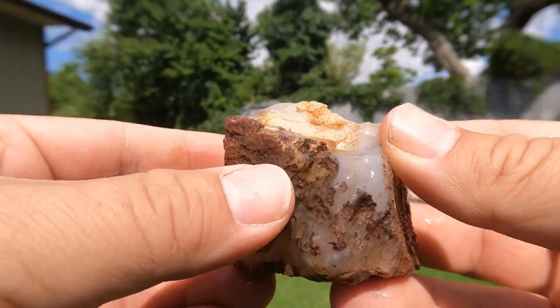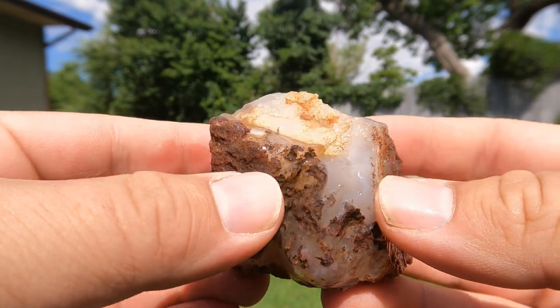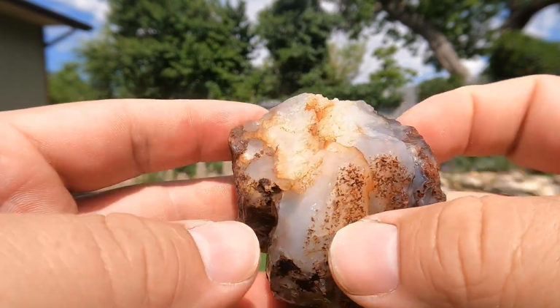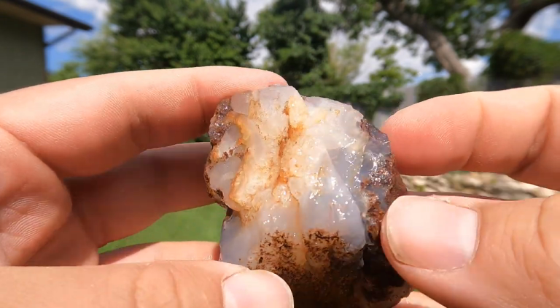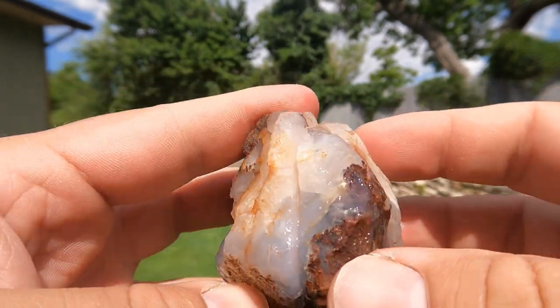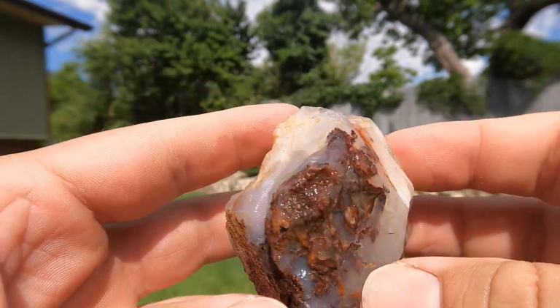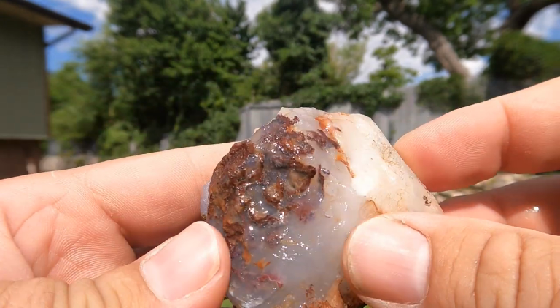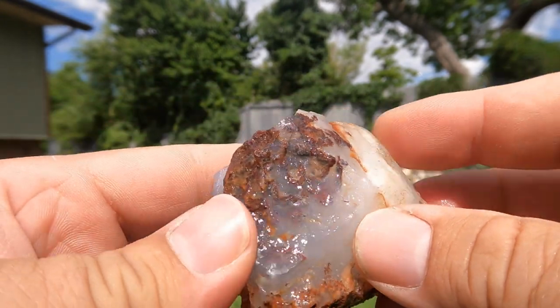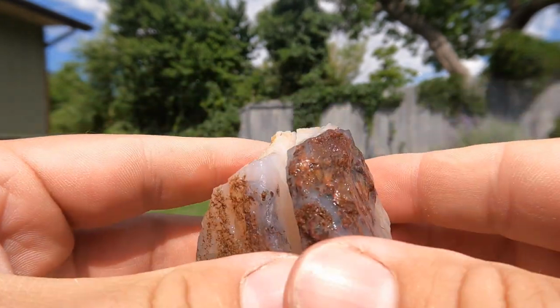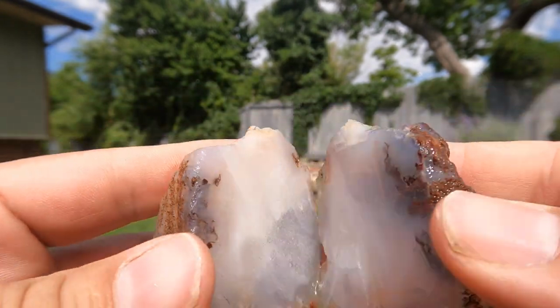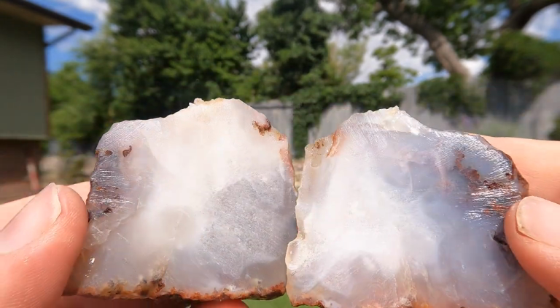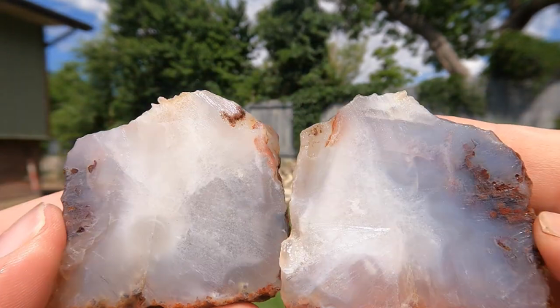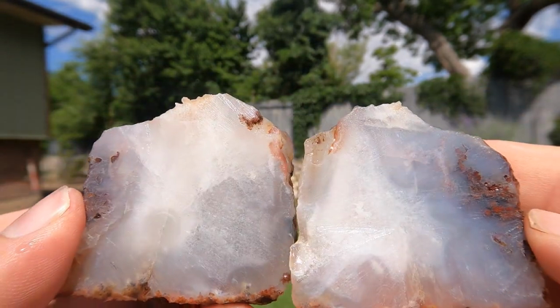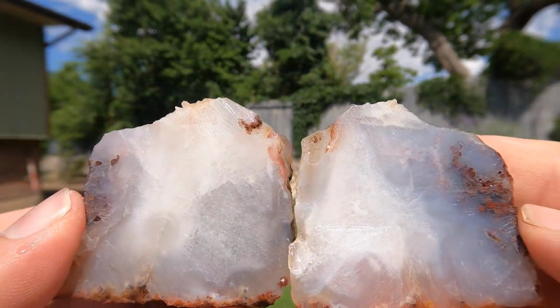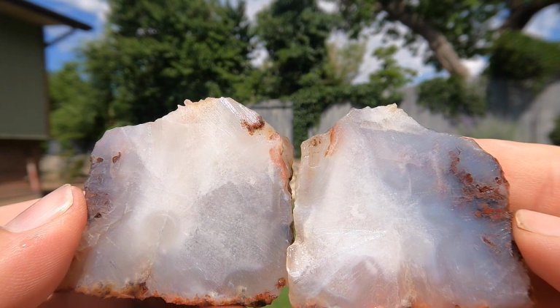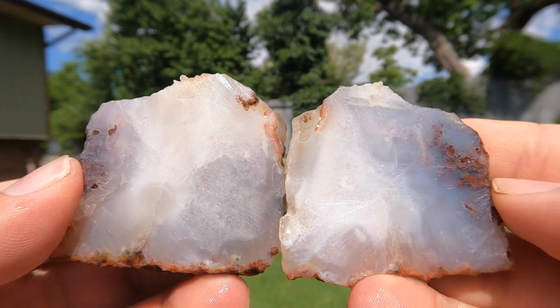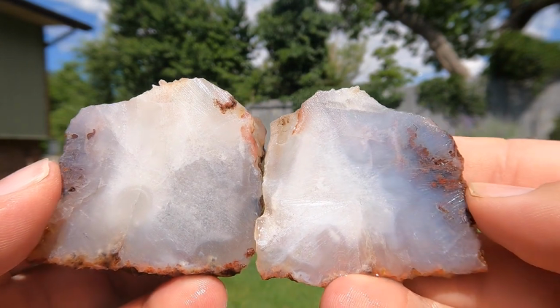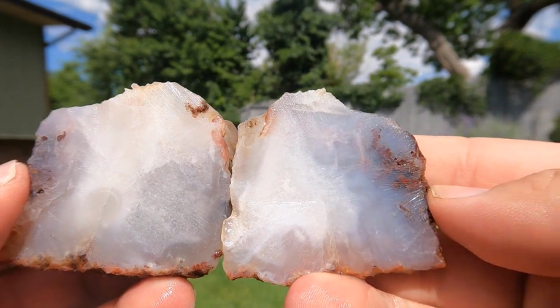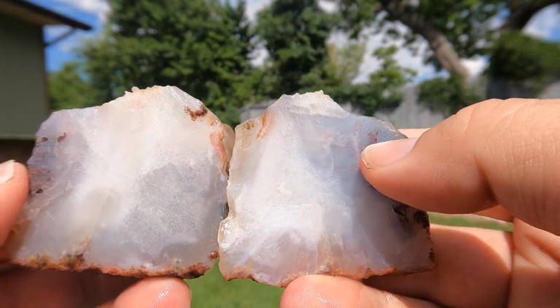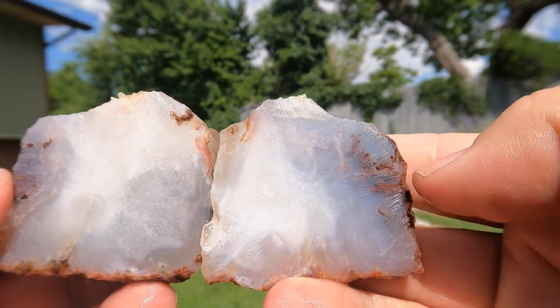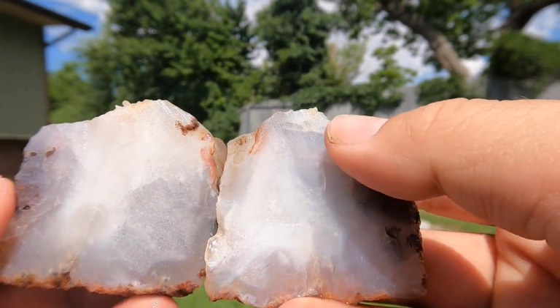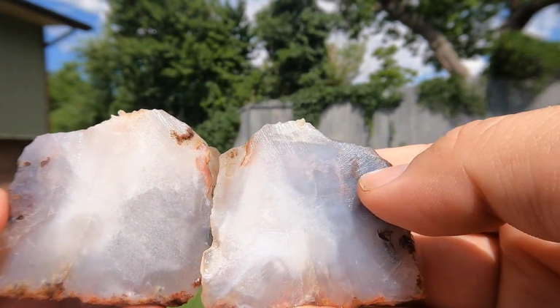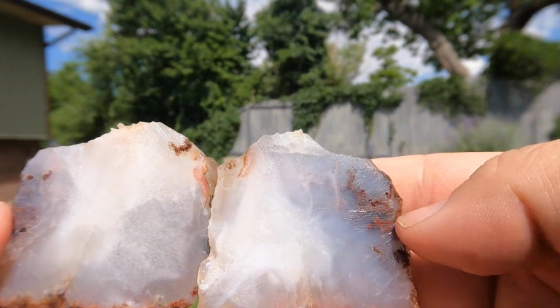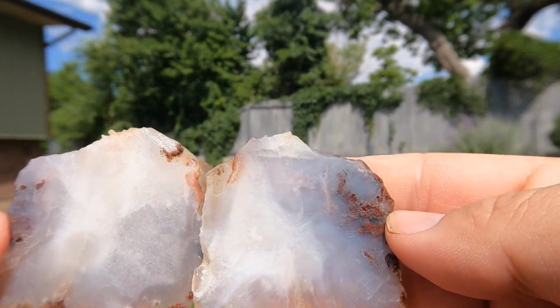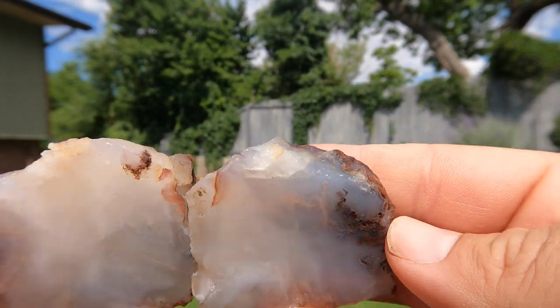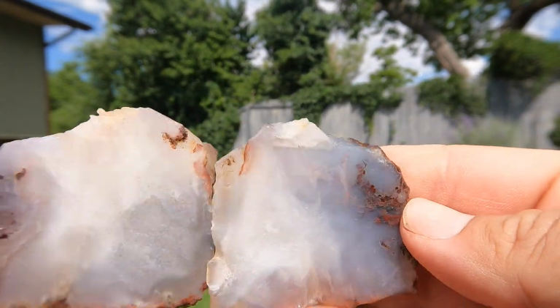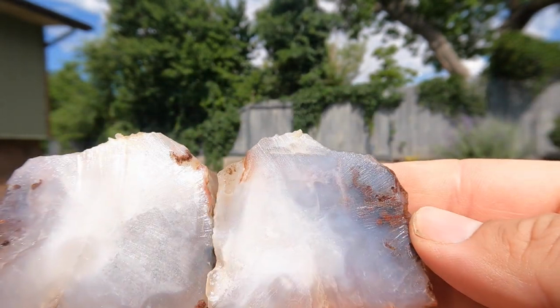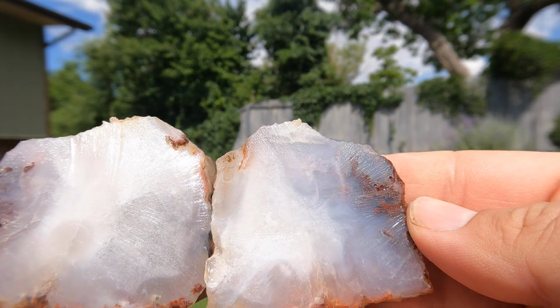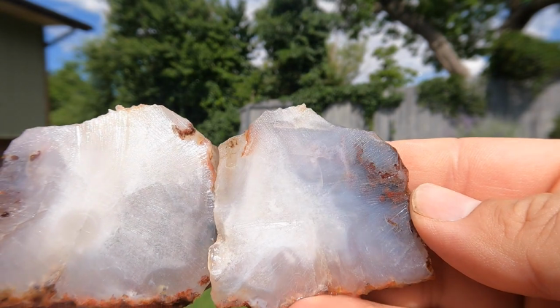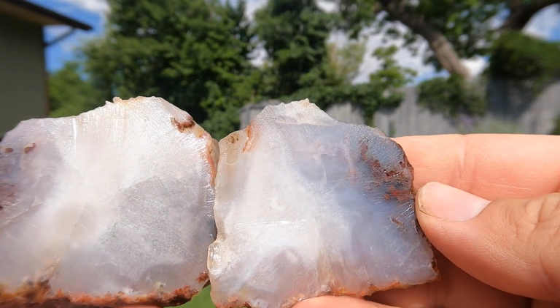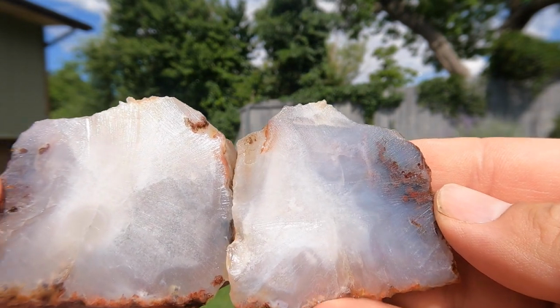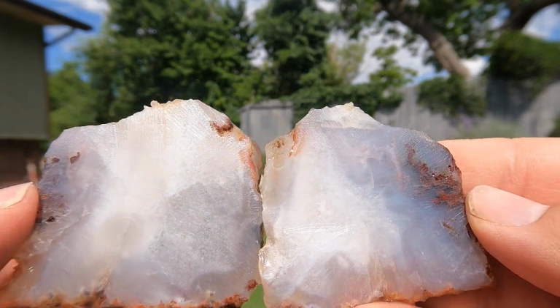Next up, an agate that I found down near the town of Enterprise, Utah. Okay. Hey, that red — if you could get some of that red in the back, that could look pretty nice.